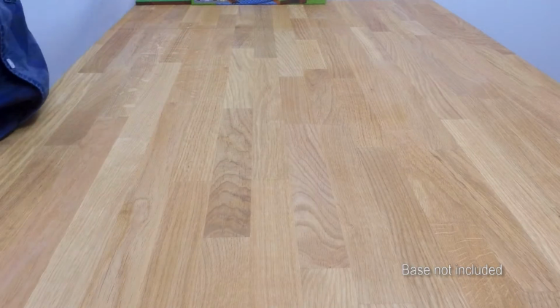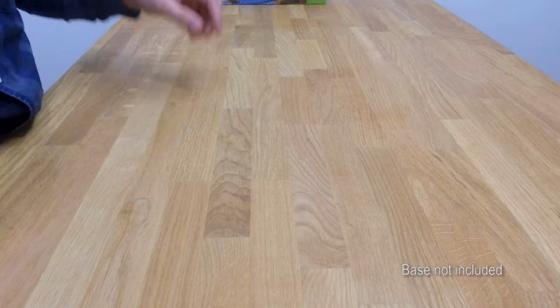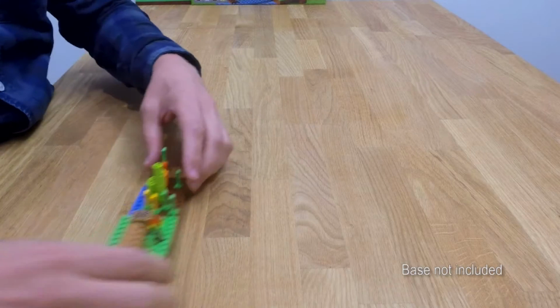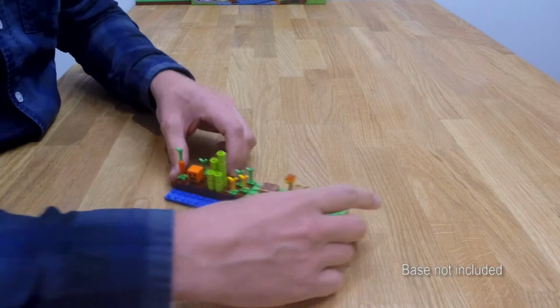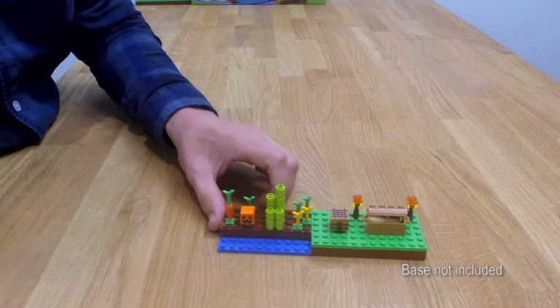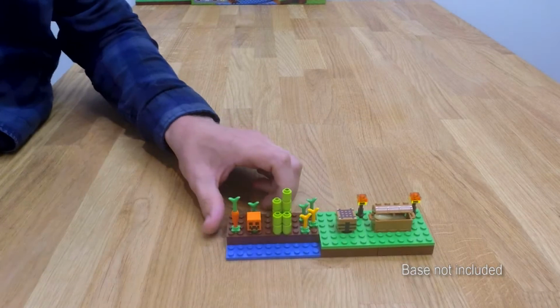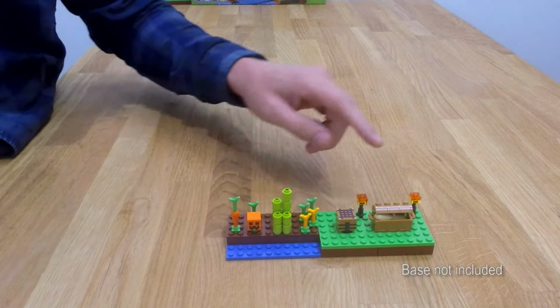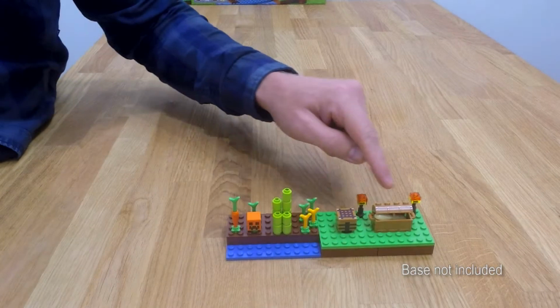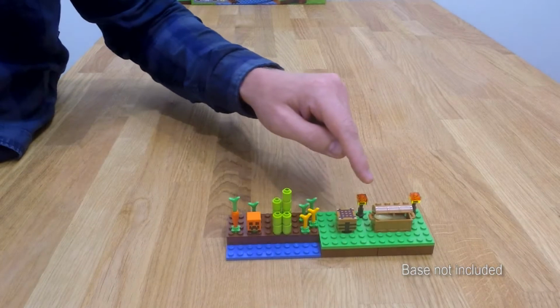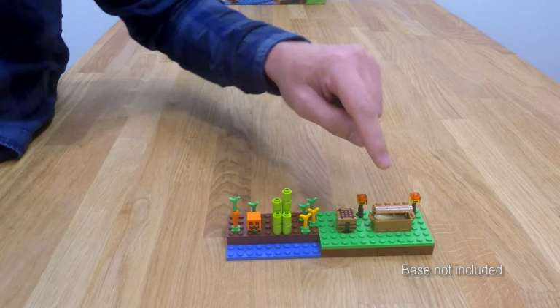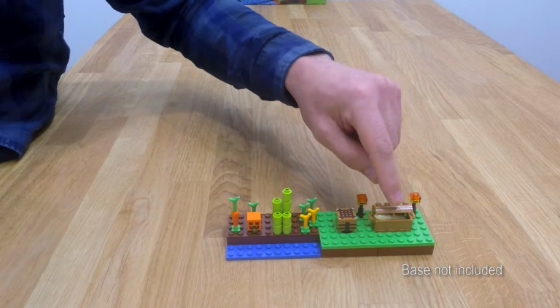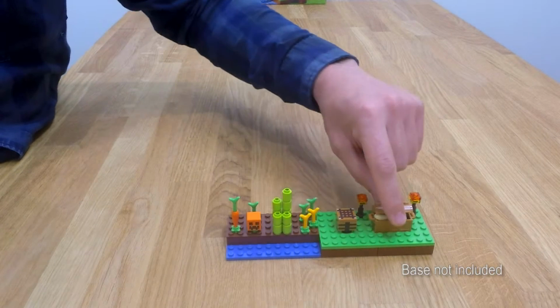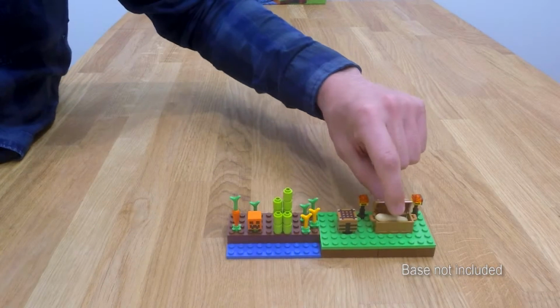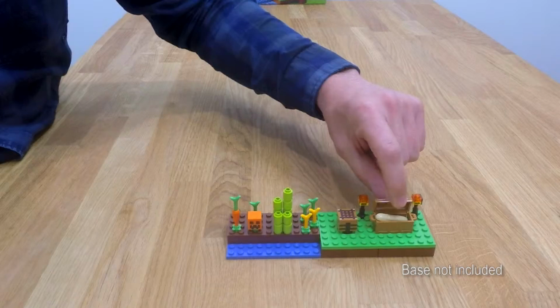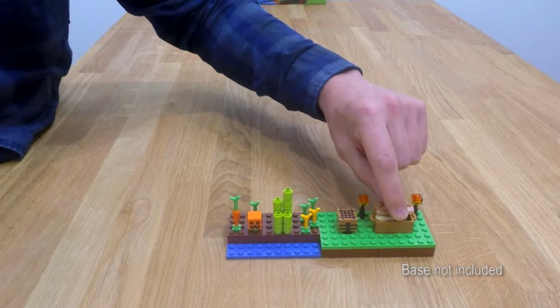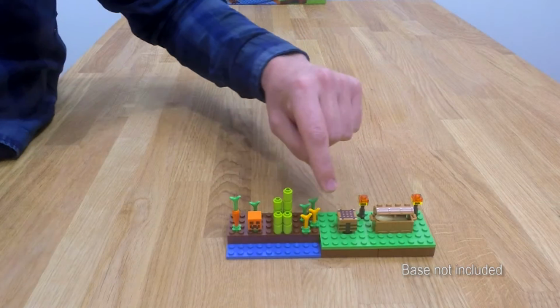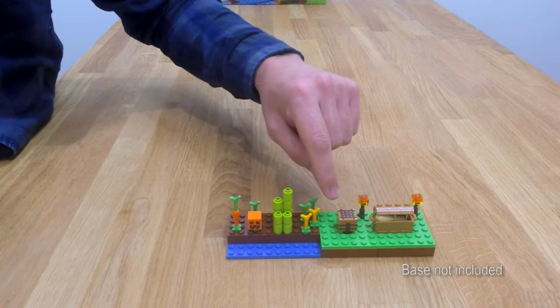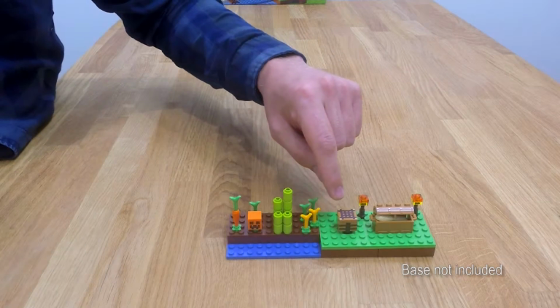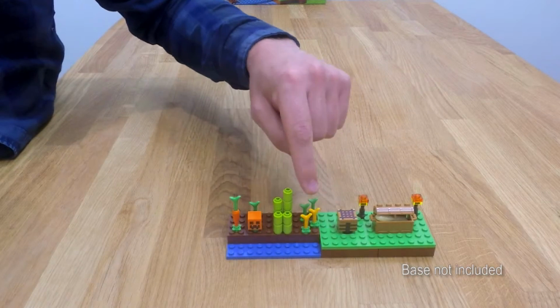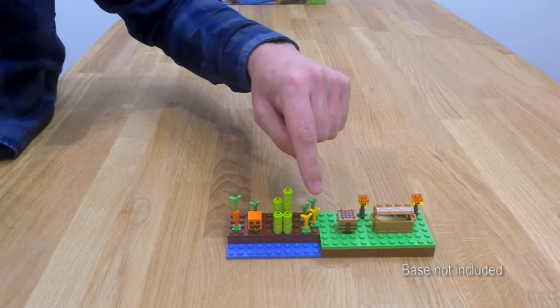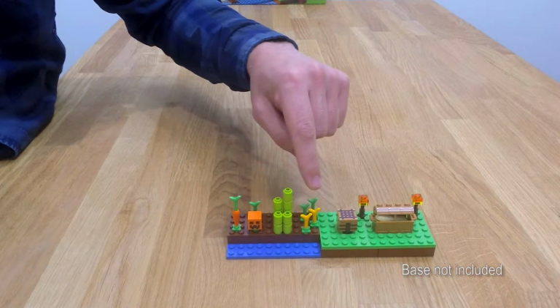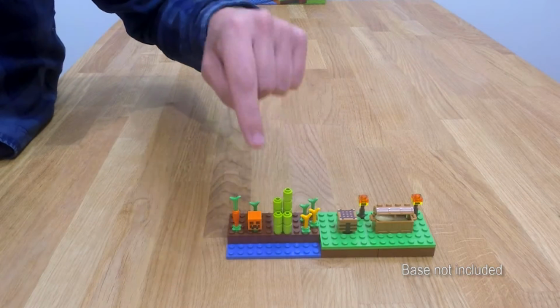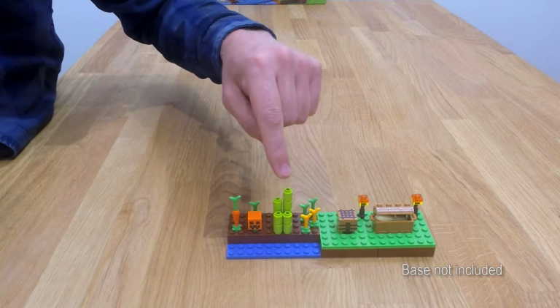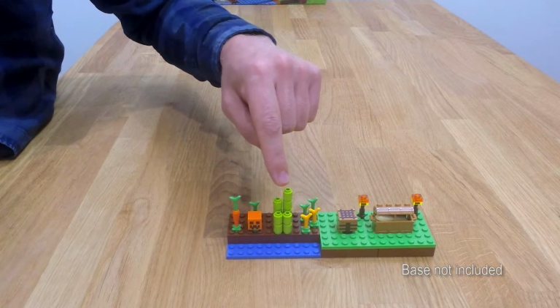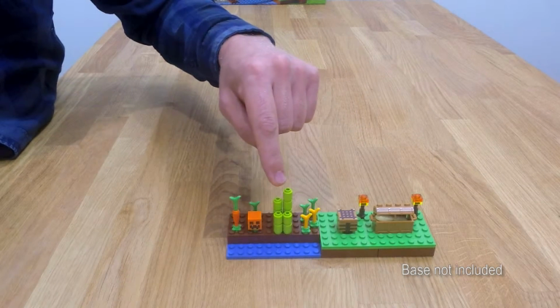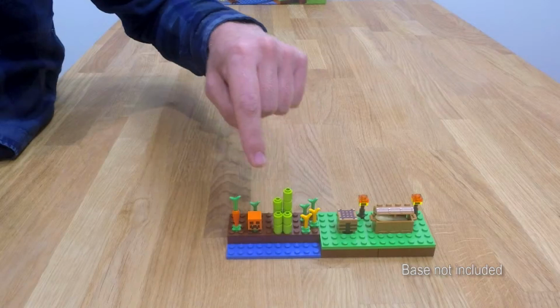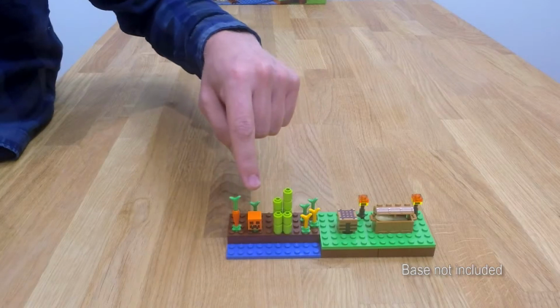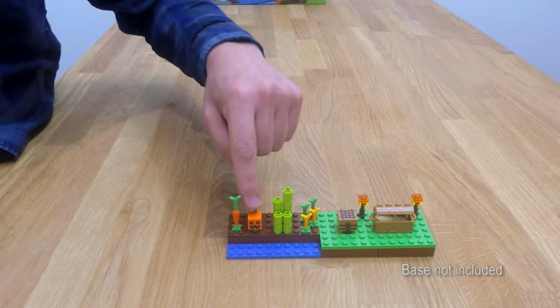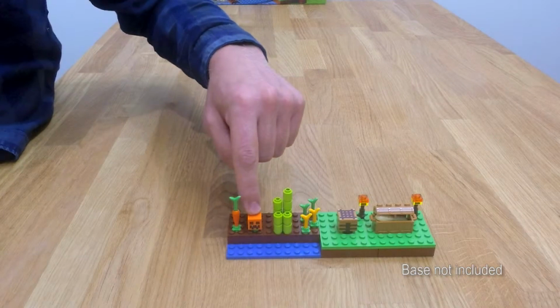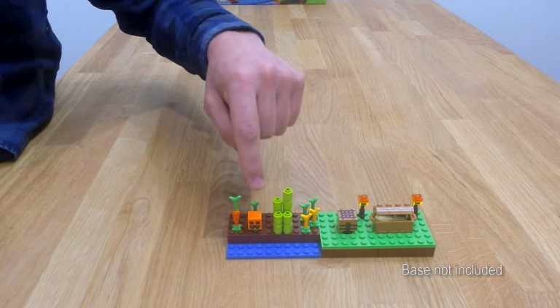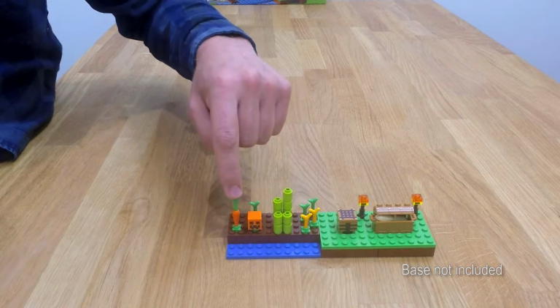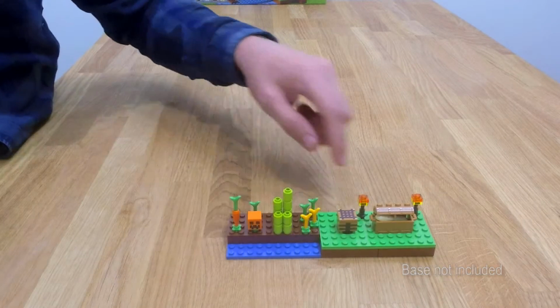You also get some cool details in here. You get these two torches, you get a chest with some bread in it, you get a crafting table, you get some wheat, you get some sugar cane, and then a pumpkin head and a carrot.